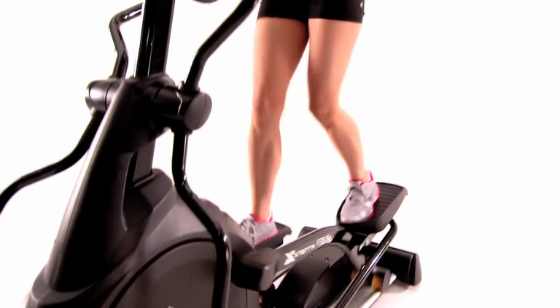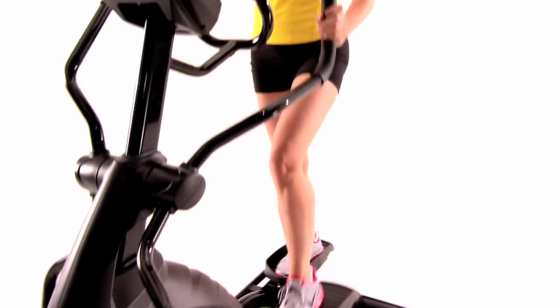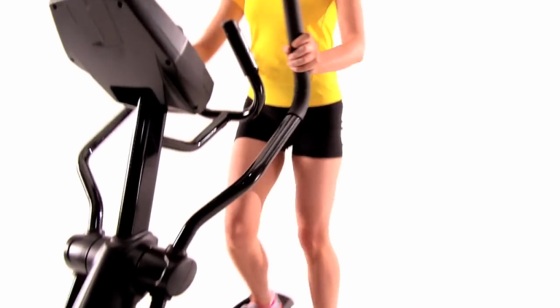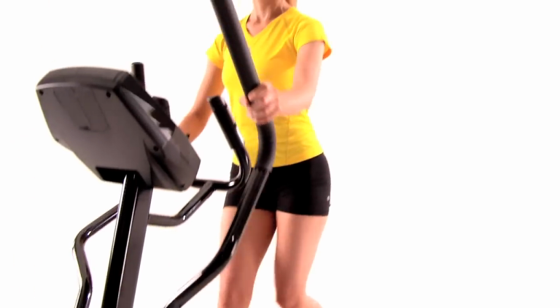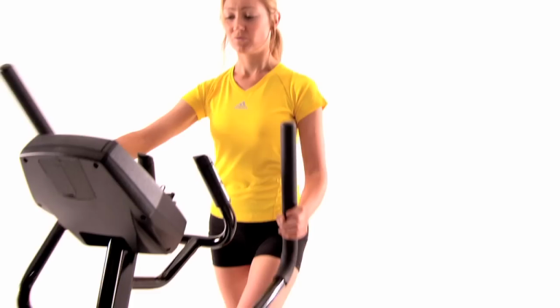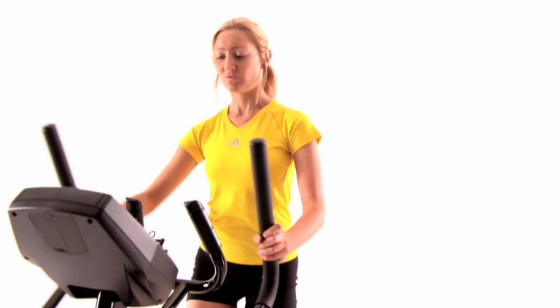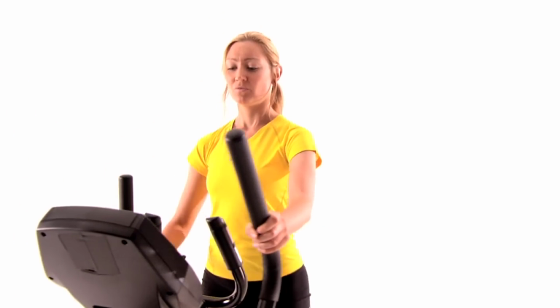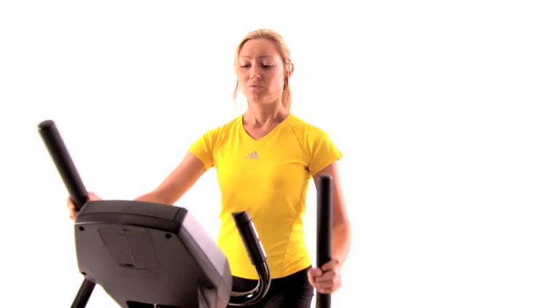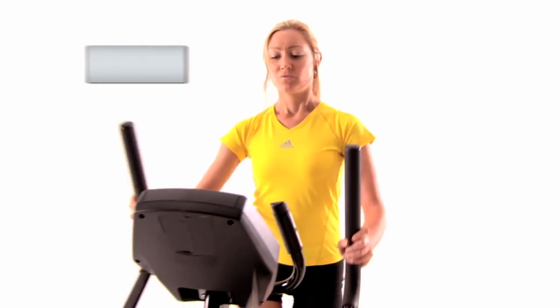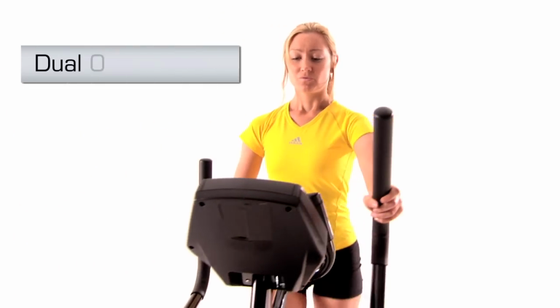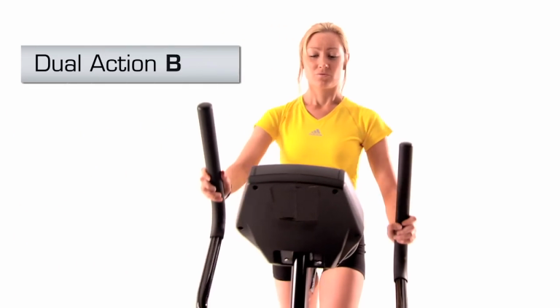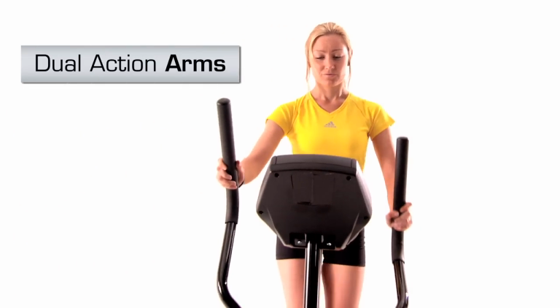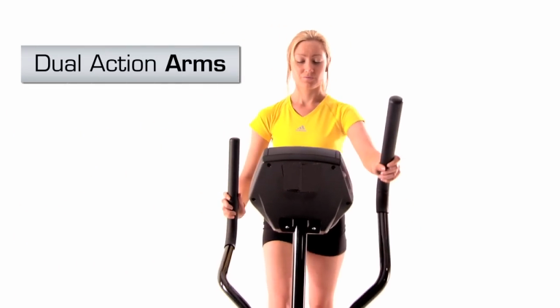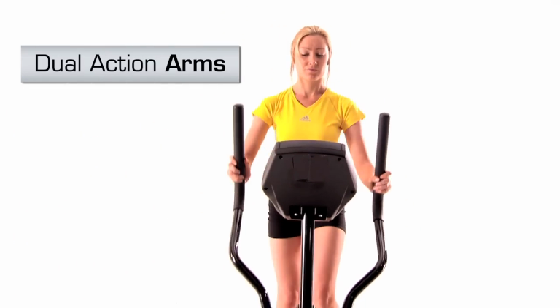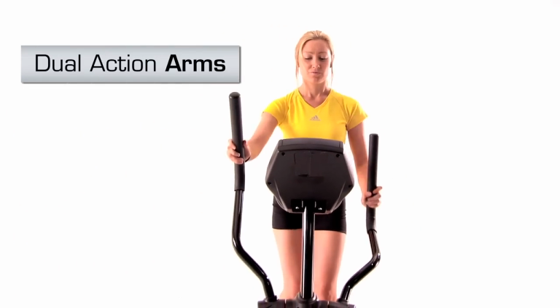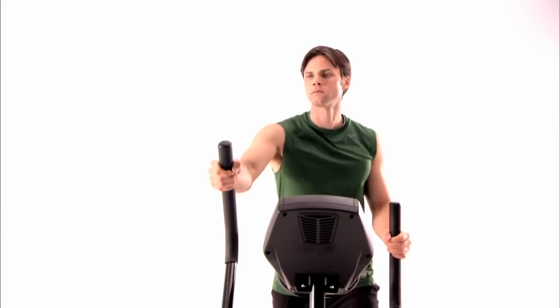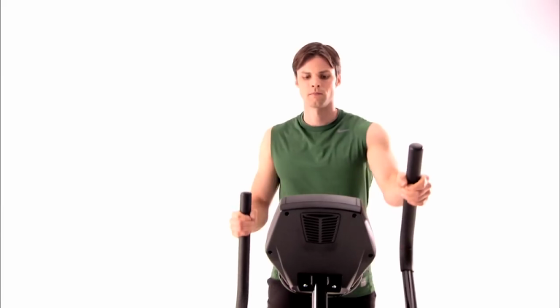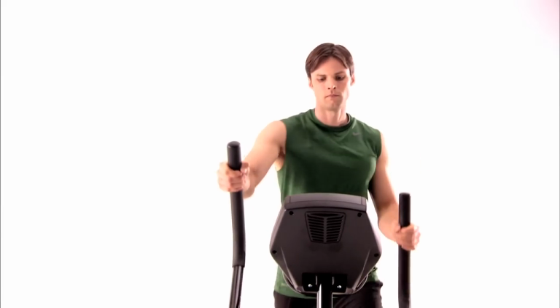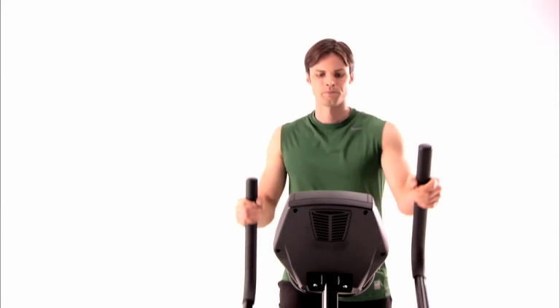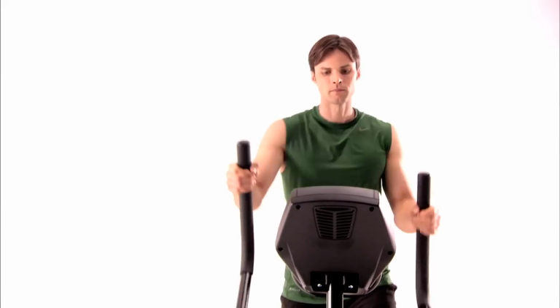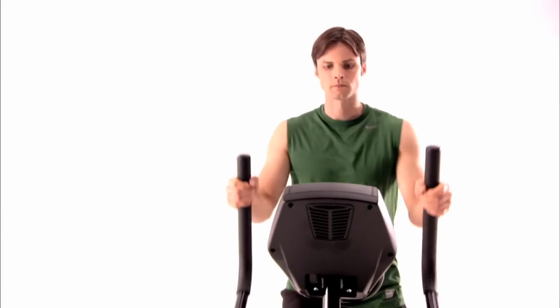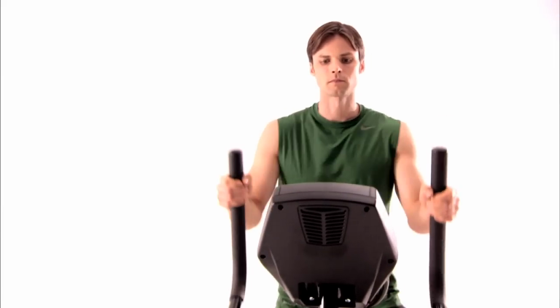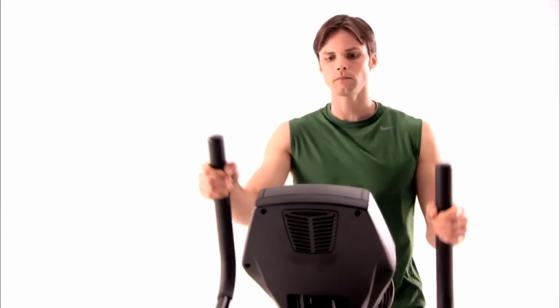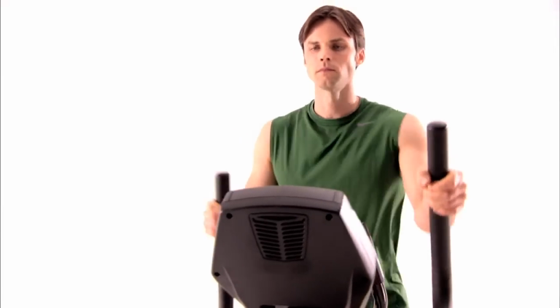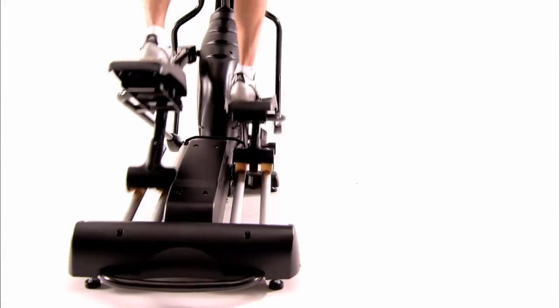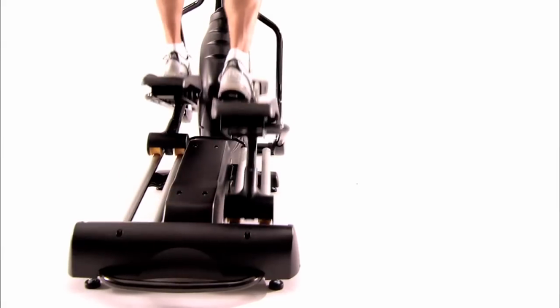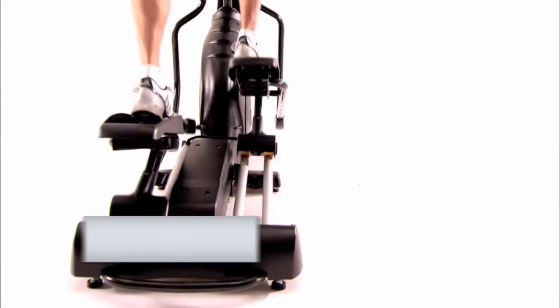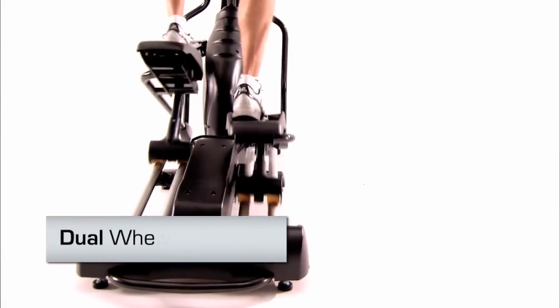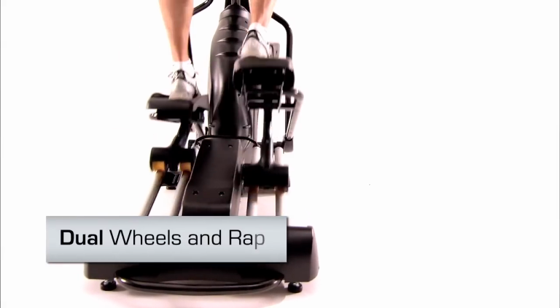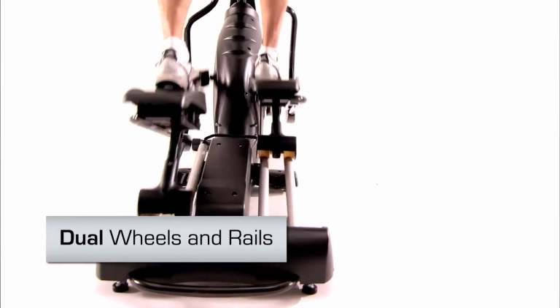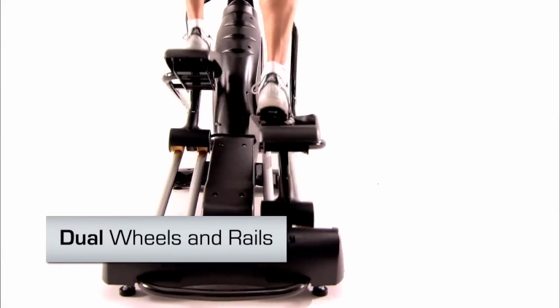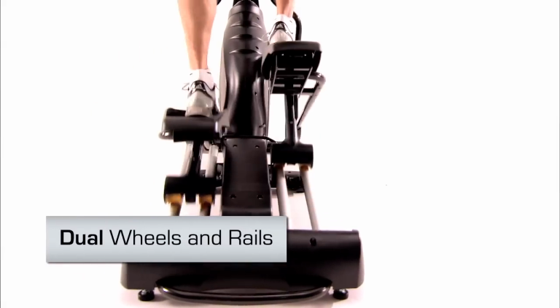Want to add more variety to your workout? Pedal backwards or use the dual action arms. The dual action arms give you an upper body workout, and the dual wheel system gives you plenty of stability and surface contact area to support even the most invigorating workouts.